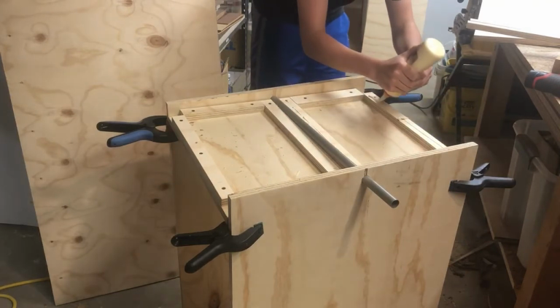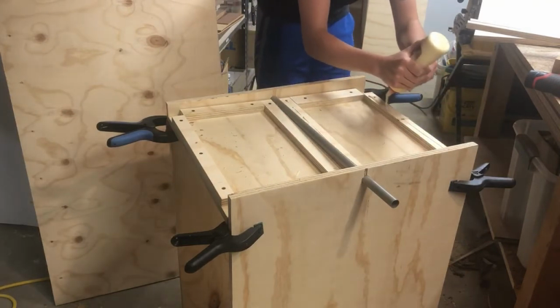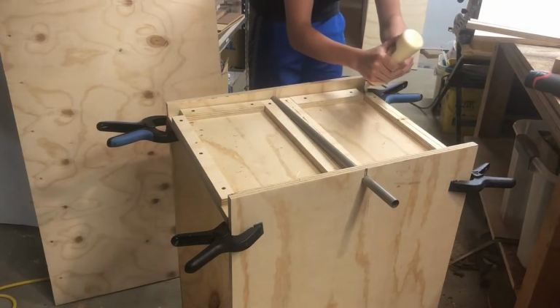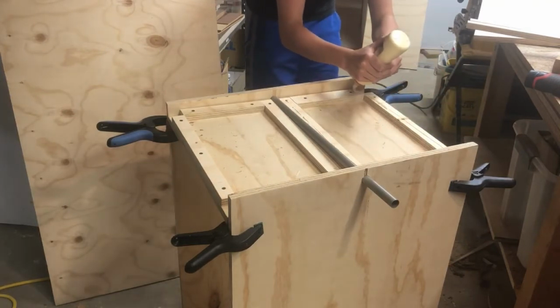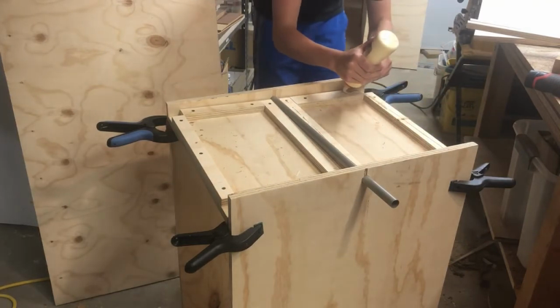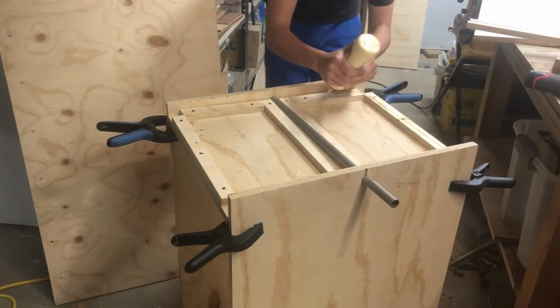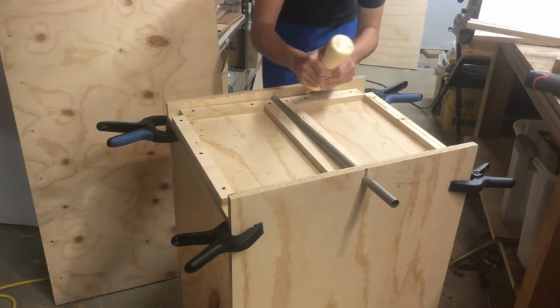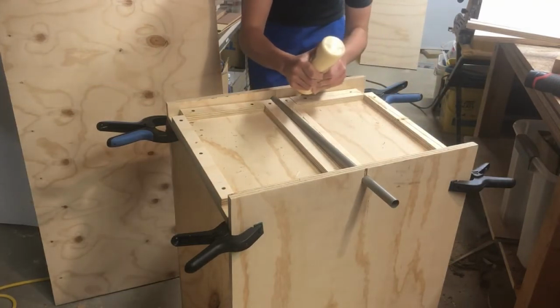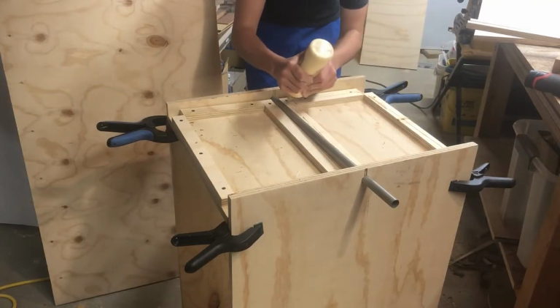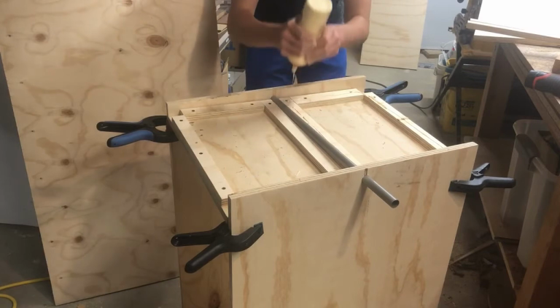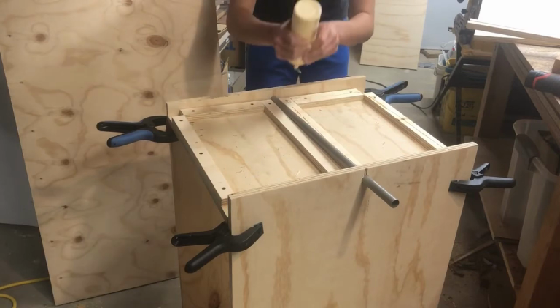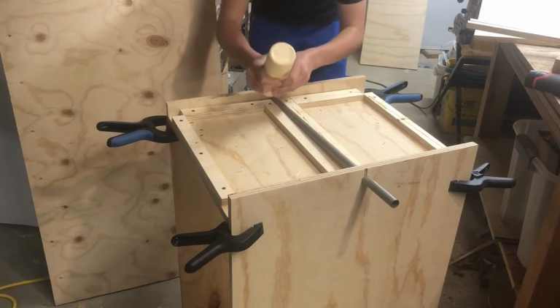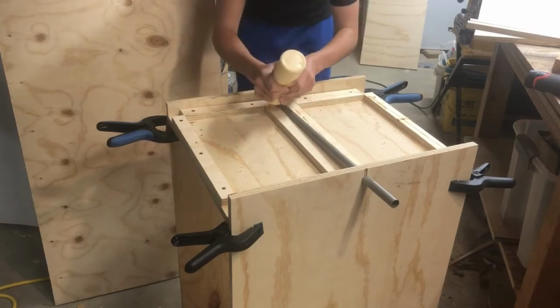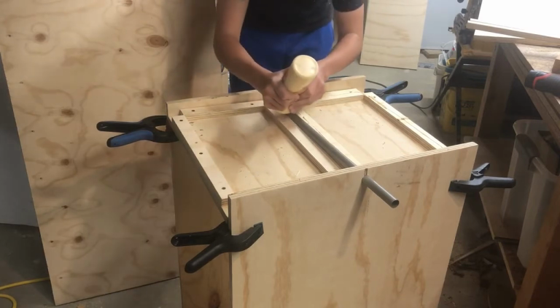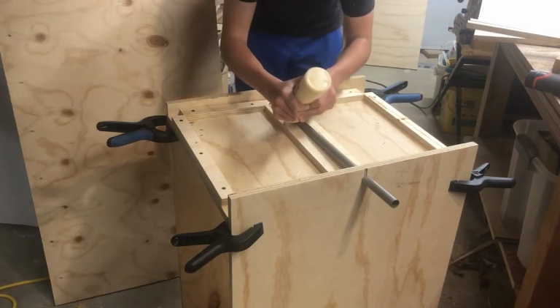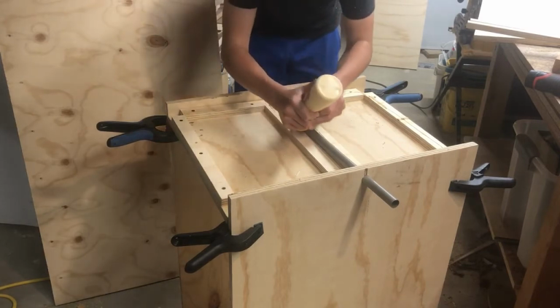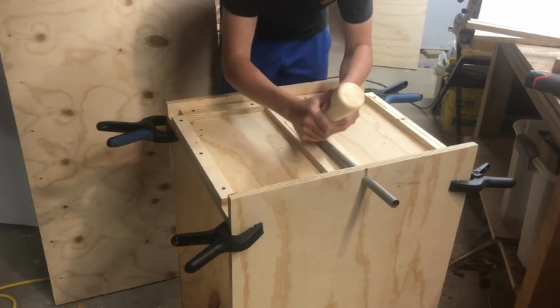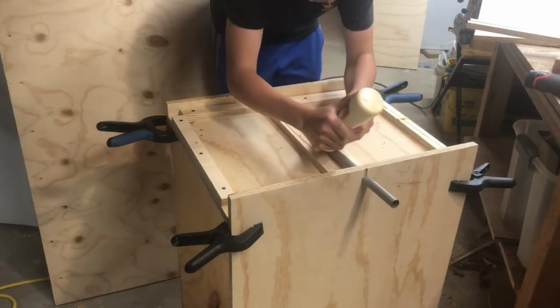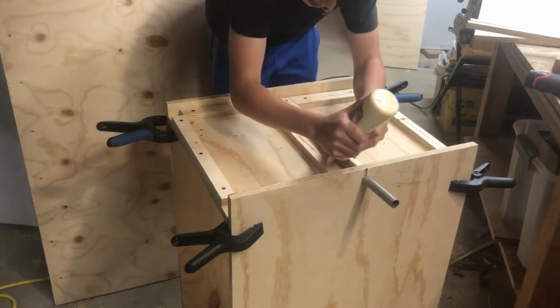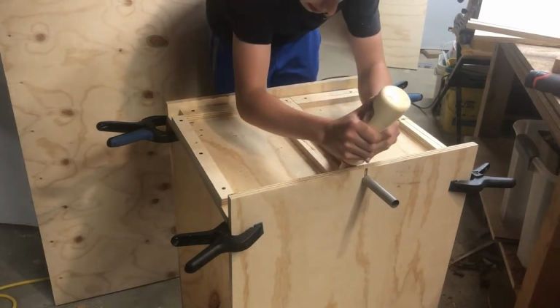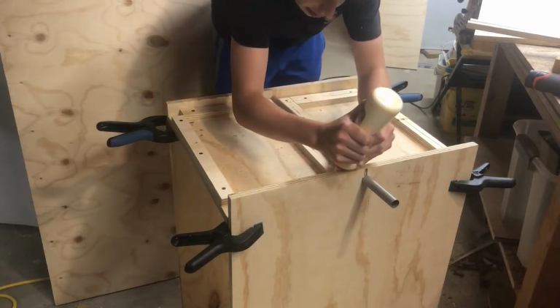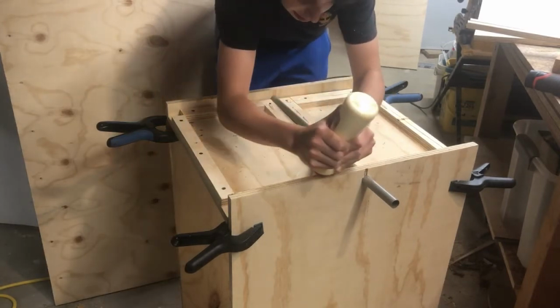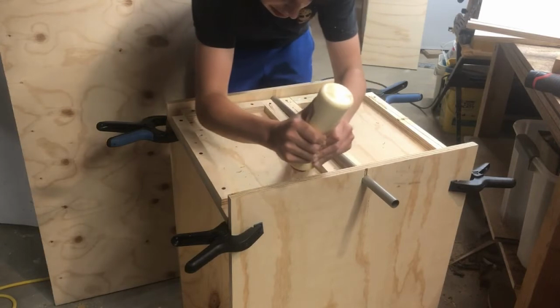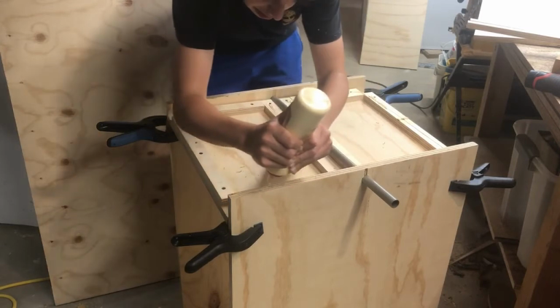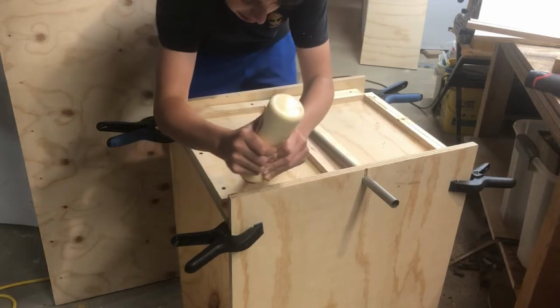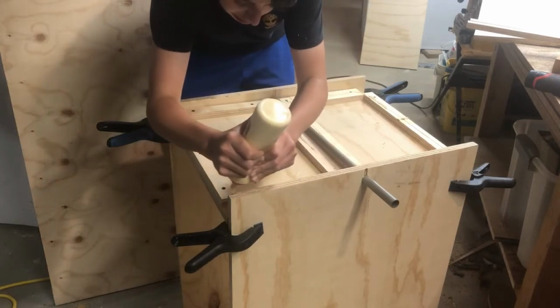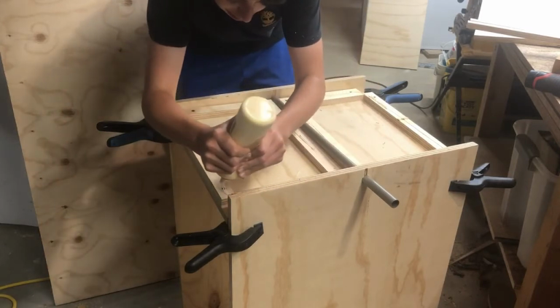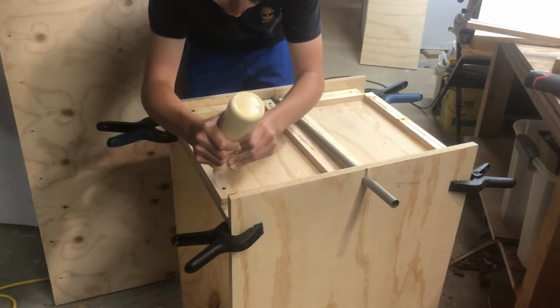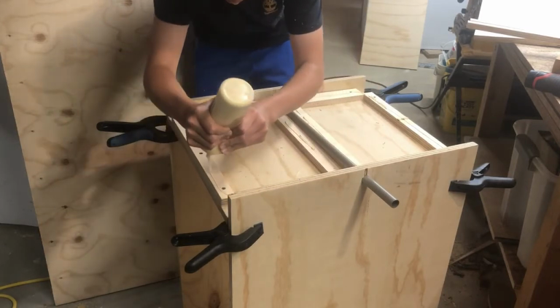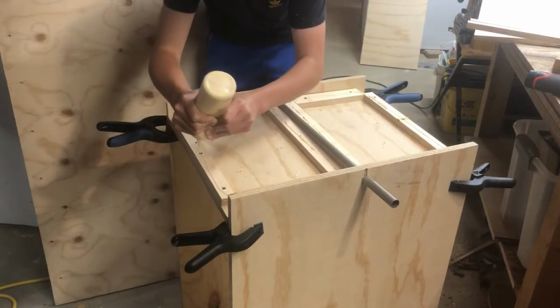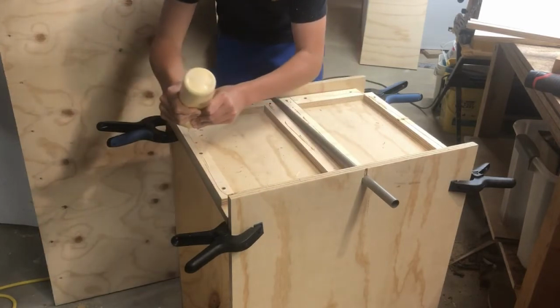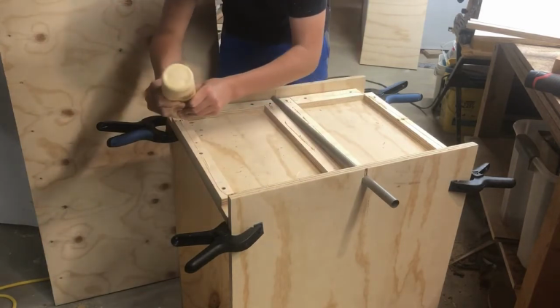Making sure to spread the glue out, I tried to avoid getting it in the pipe so it wouldn't gum it up. And I just glued, drilled, and screwed the top as well.